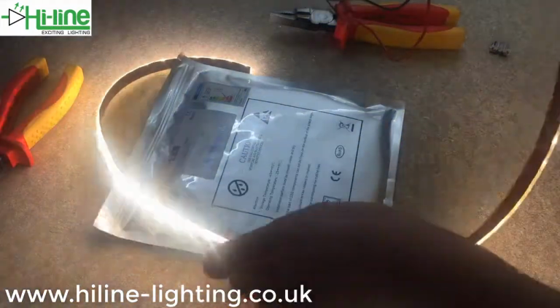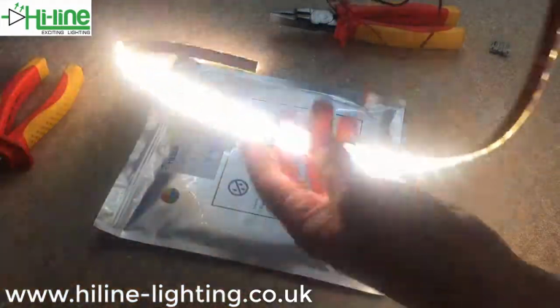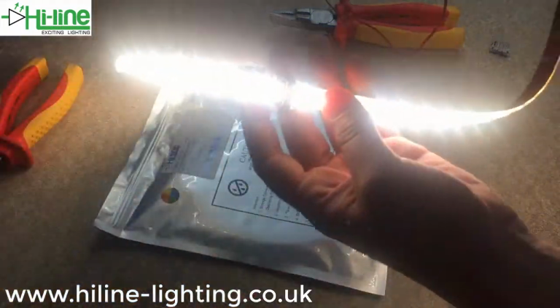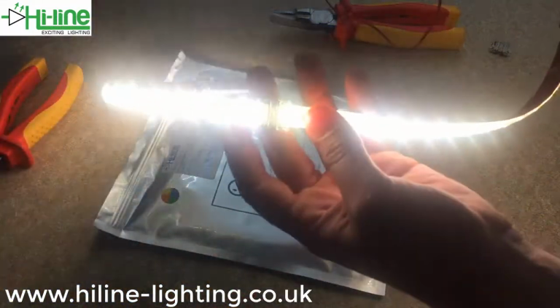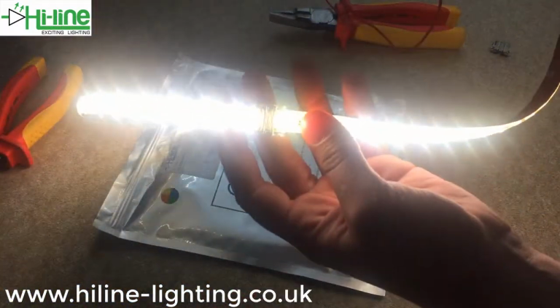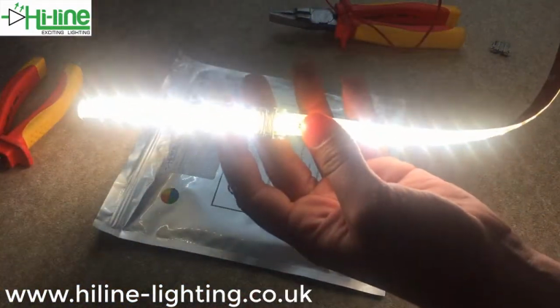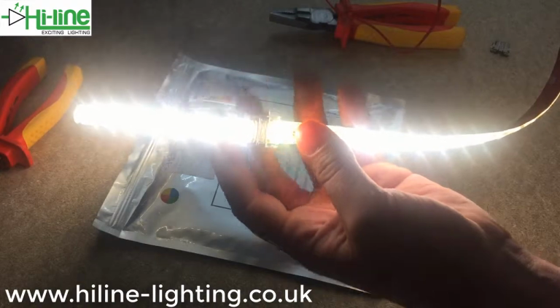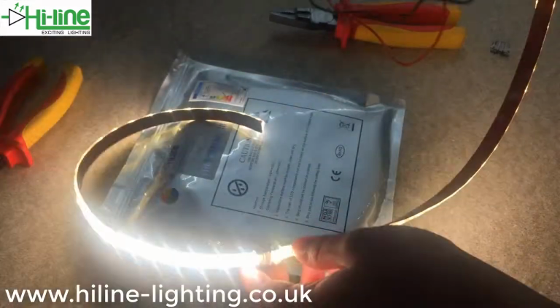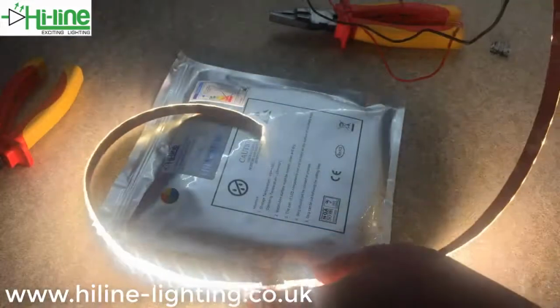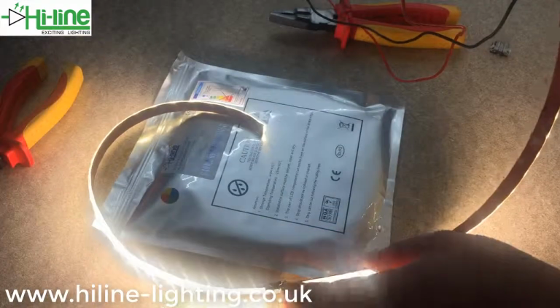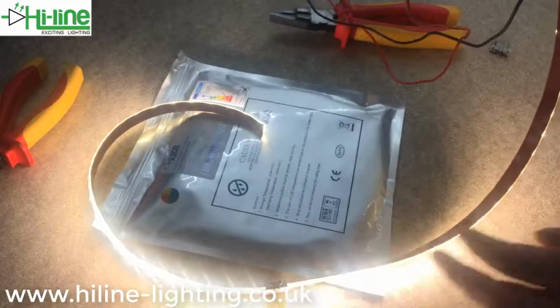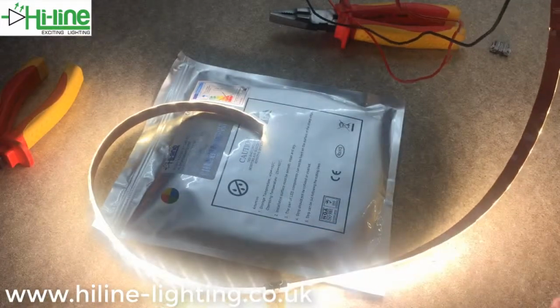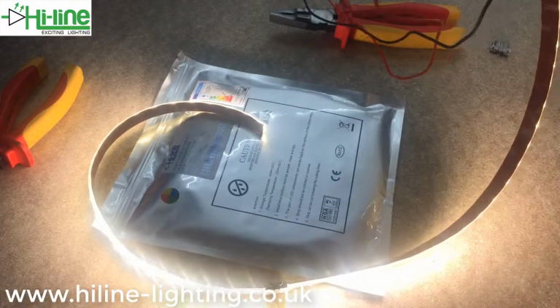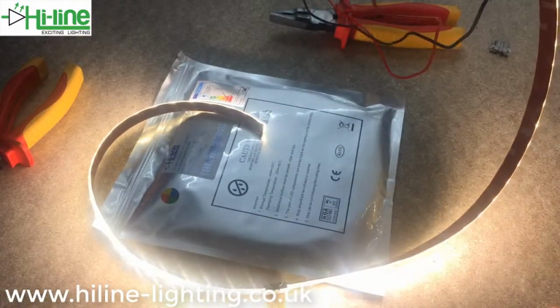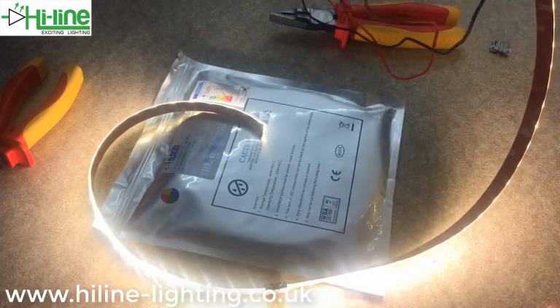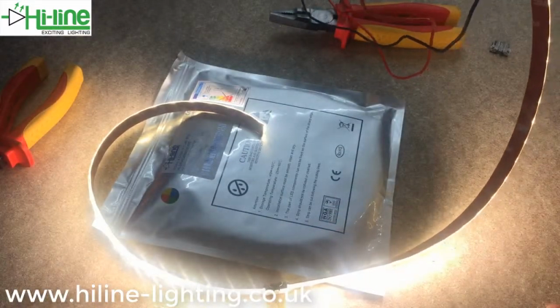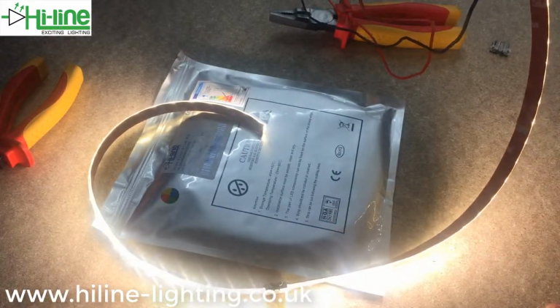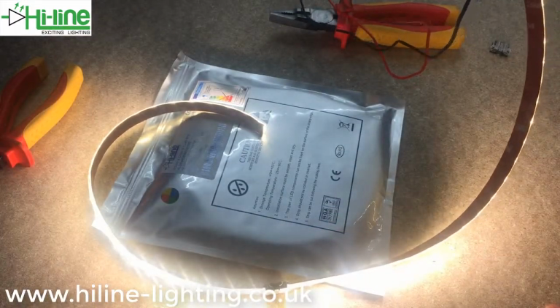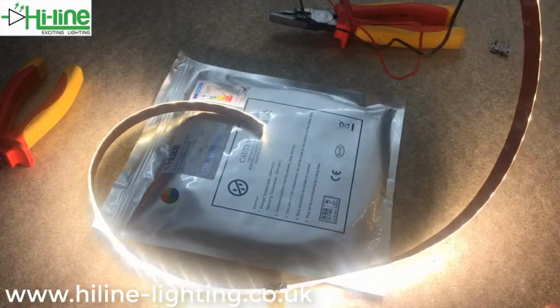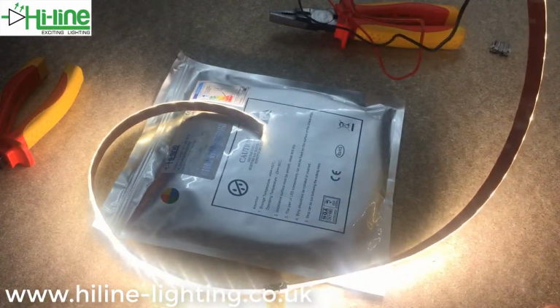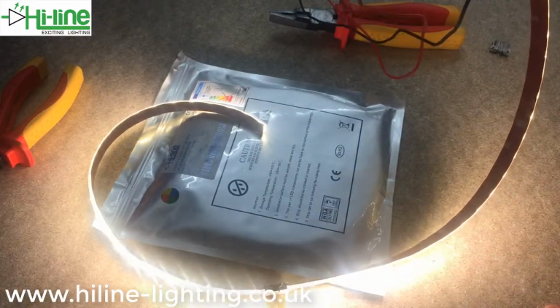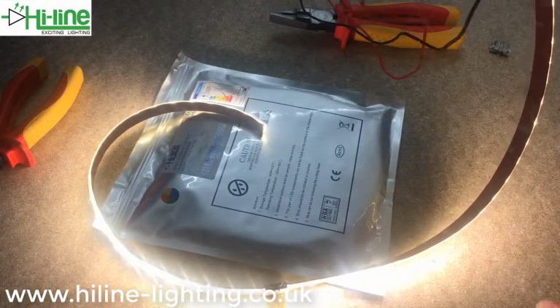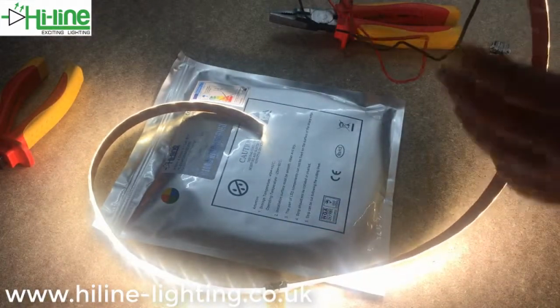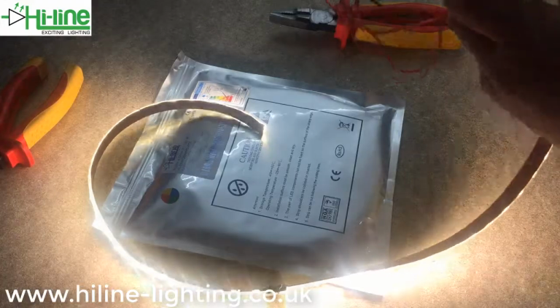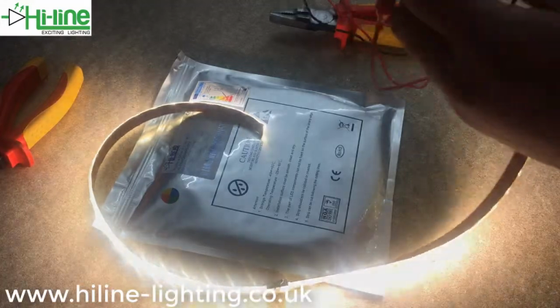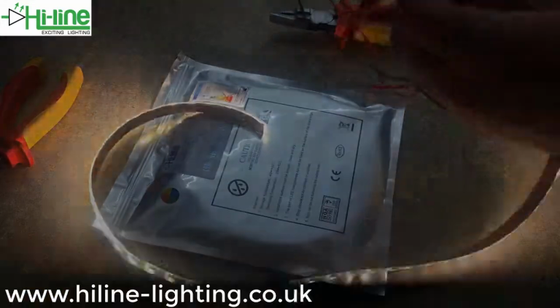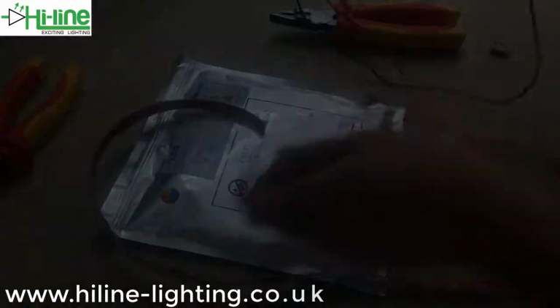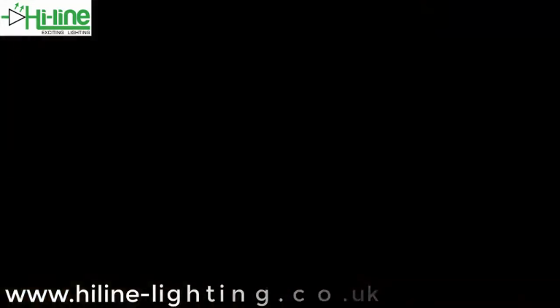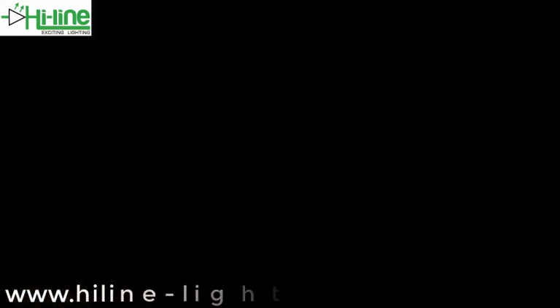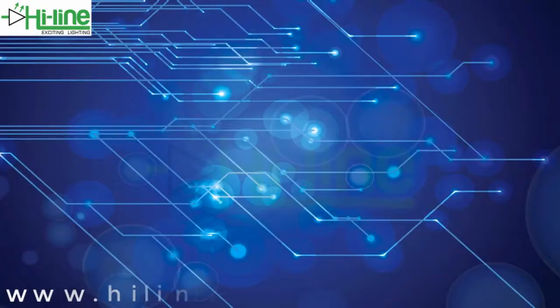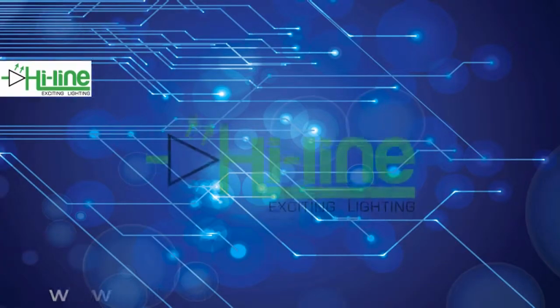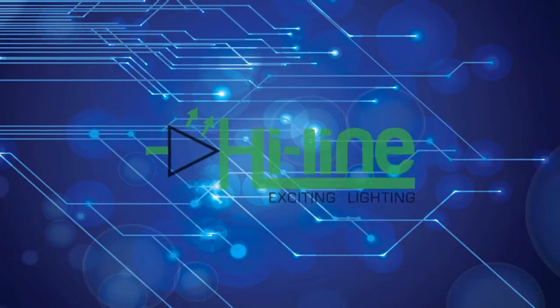So there you have our new Highline 12mm 5-pin strip-to-strip connectors. Thank you.